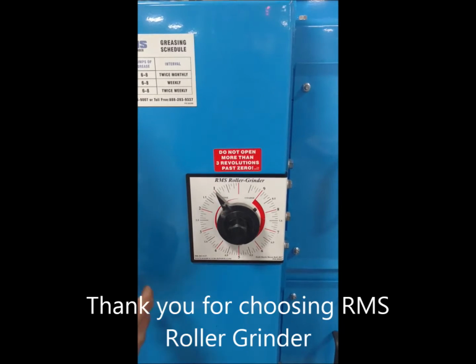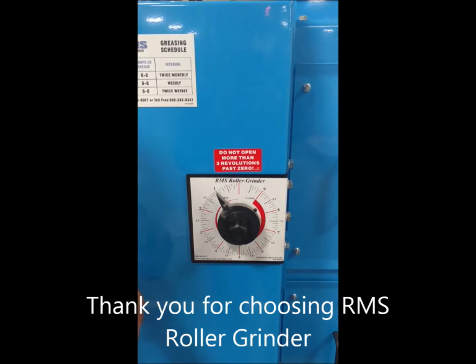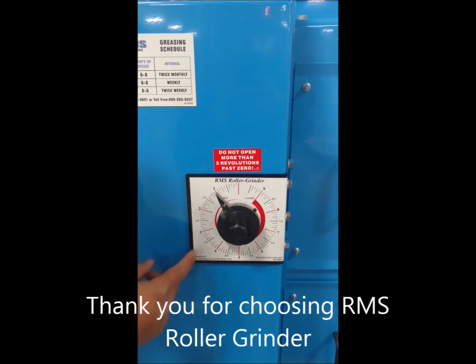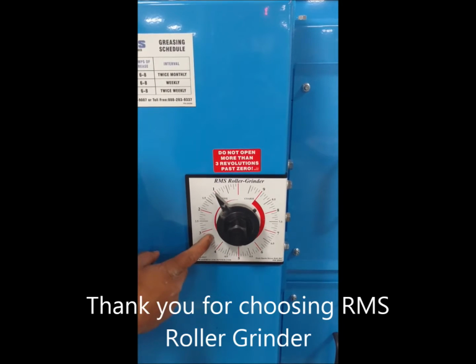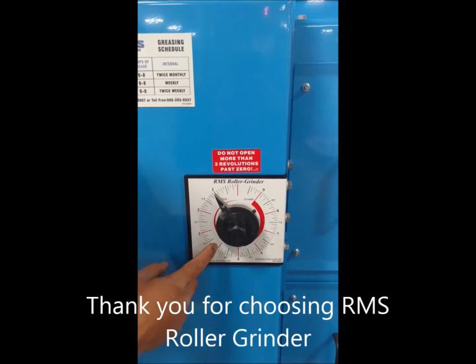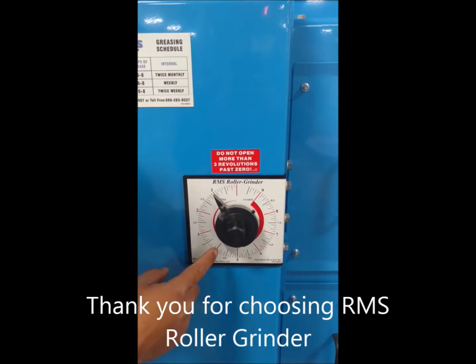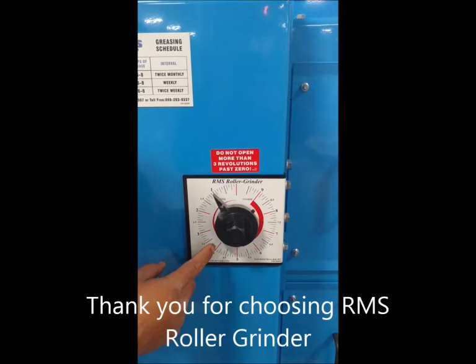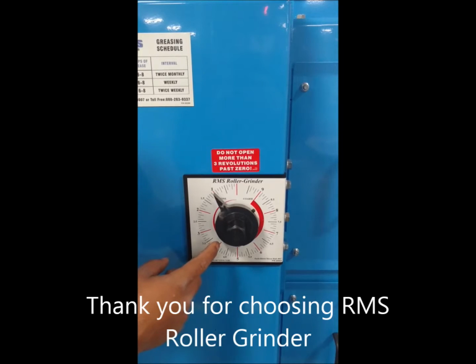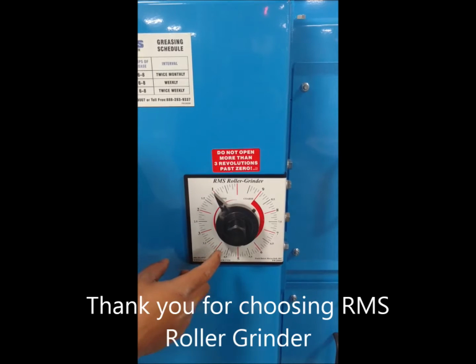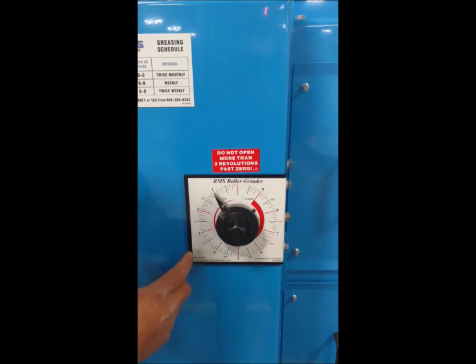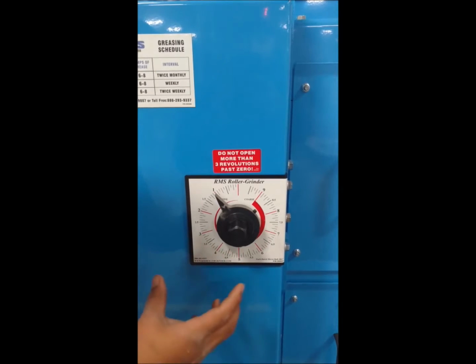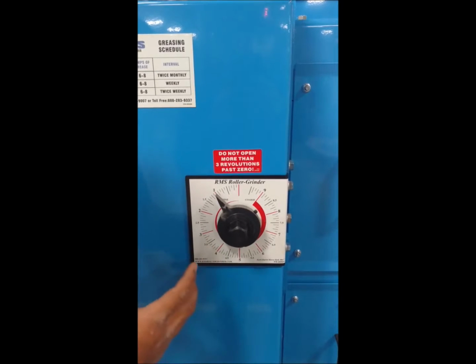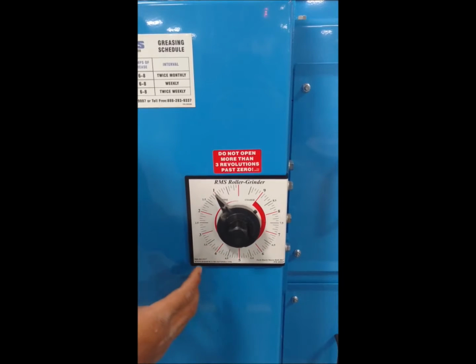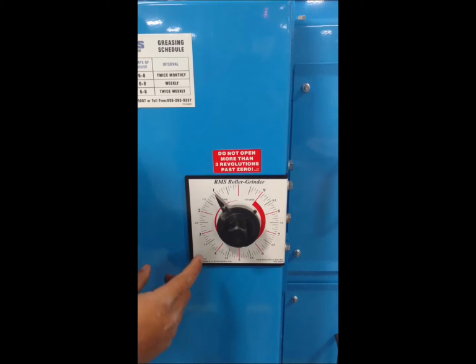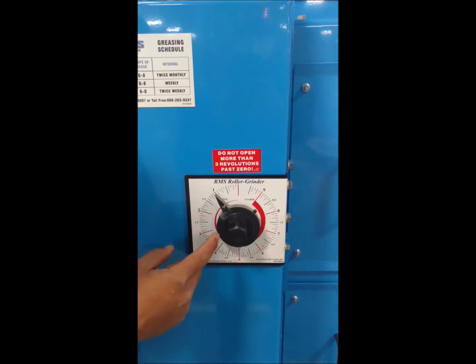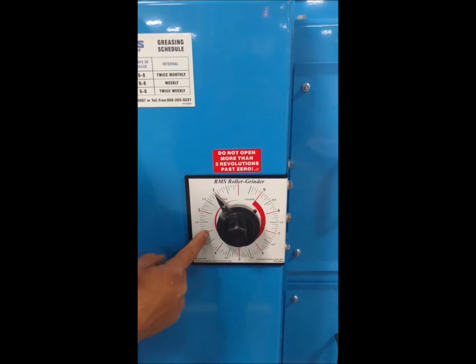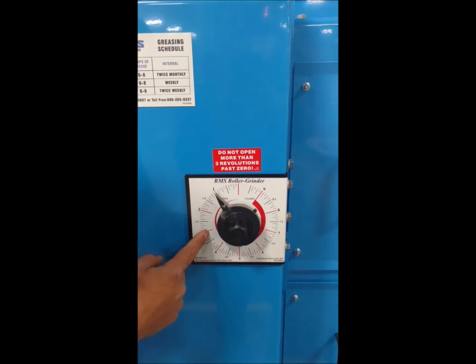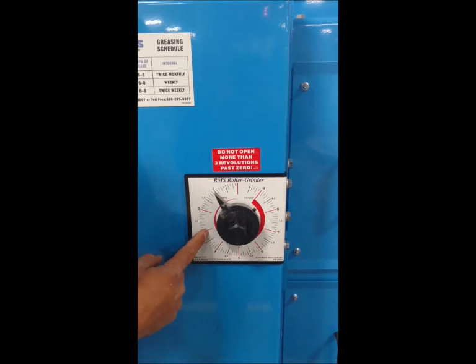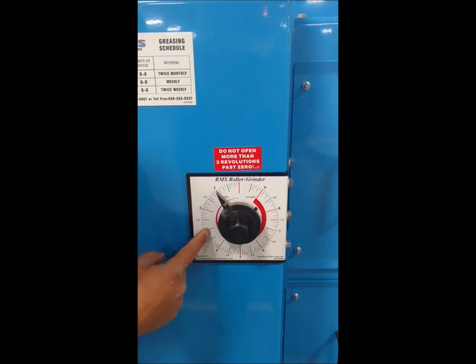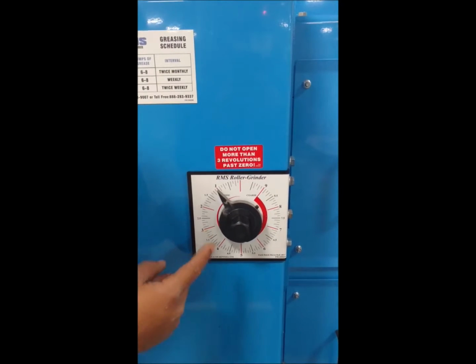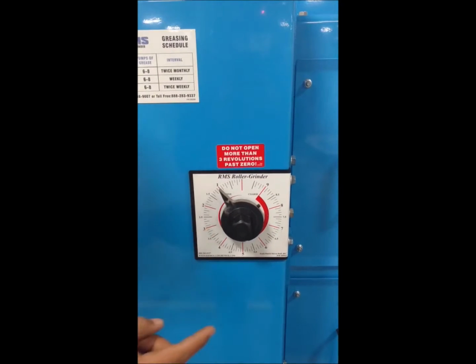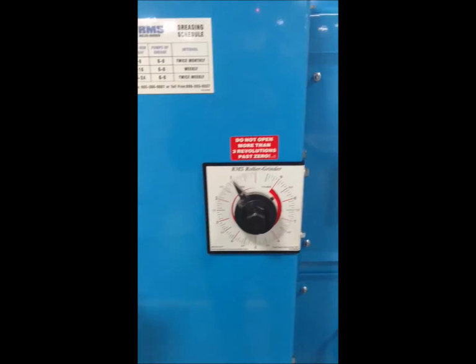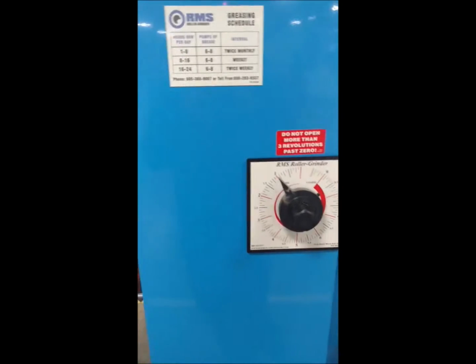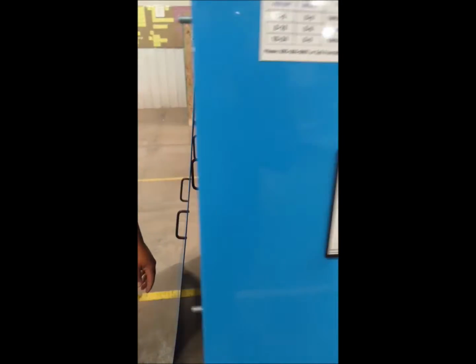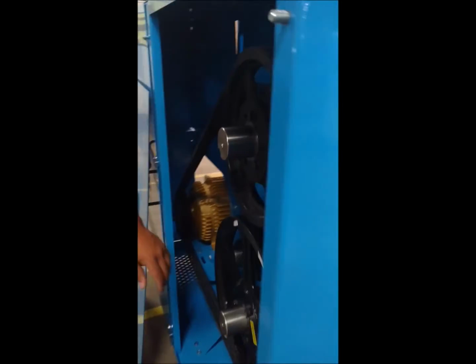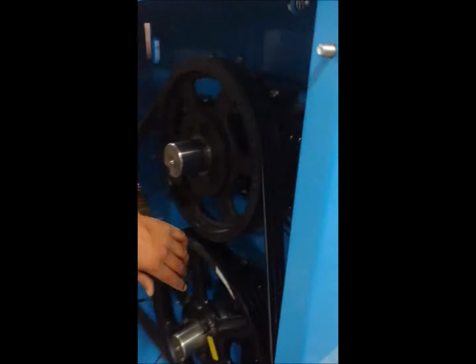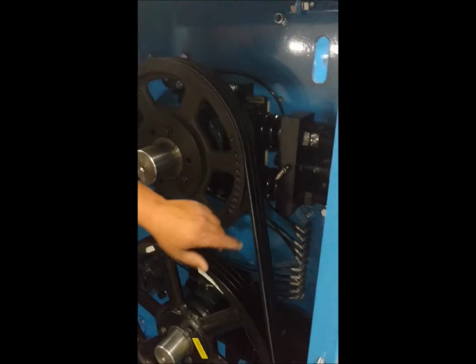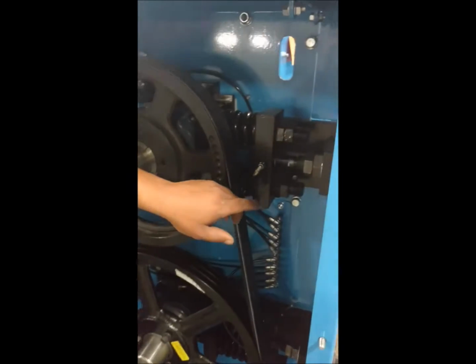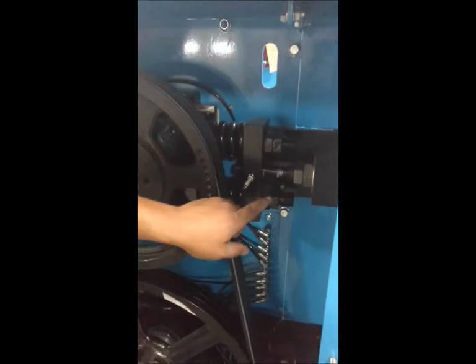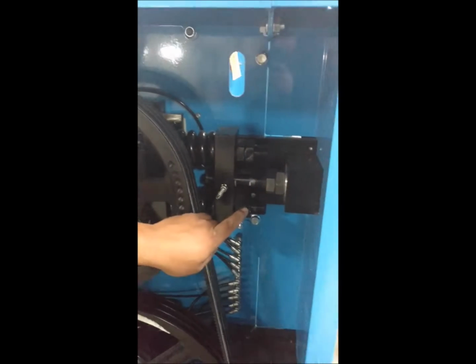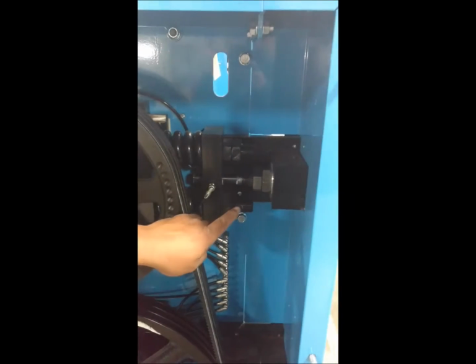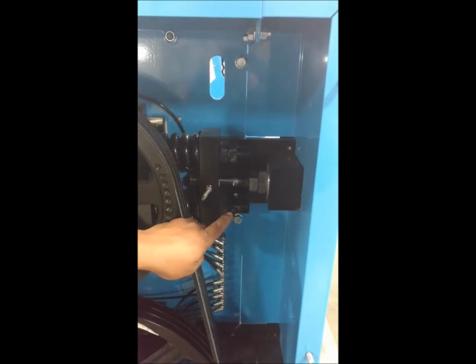To locate the fine adjustment parts that we're going to be adjusting, it's right on the back side of this dial plate inside of the belt guard, right here.